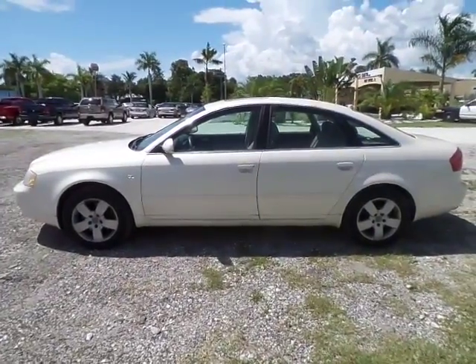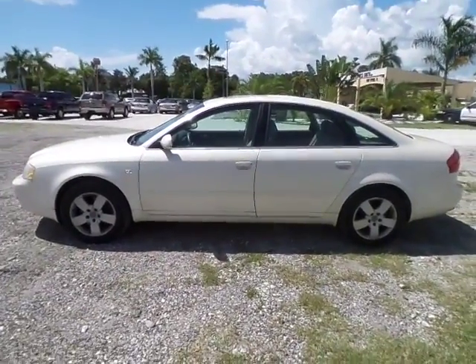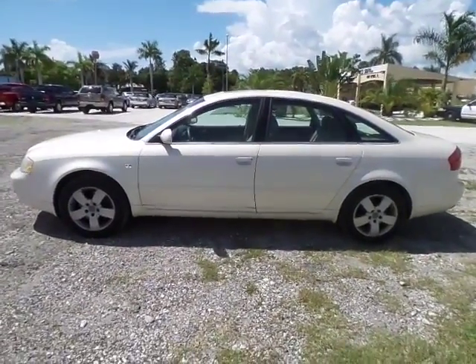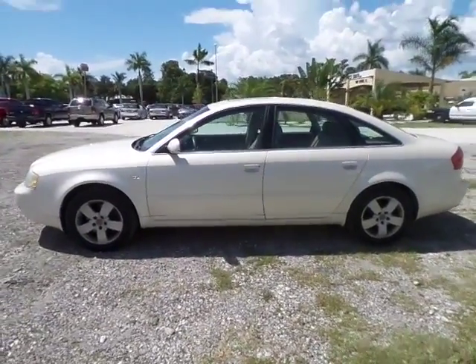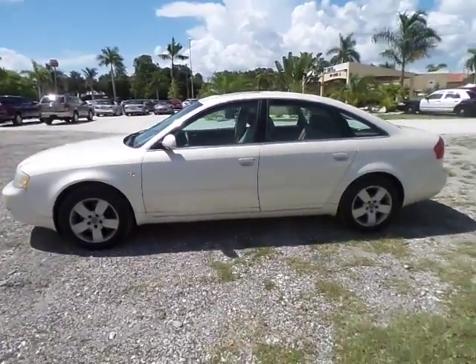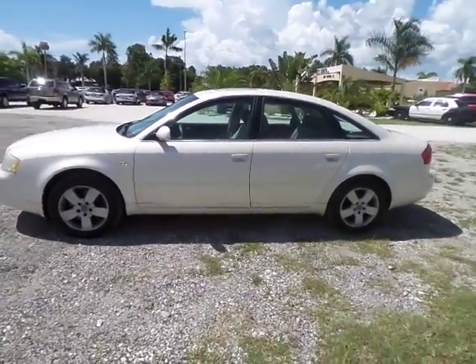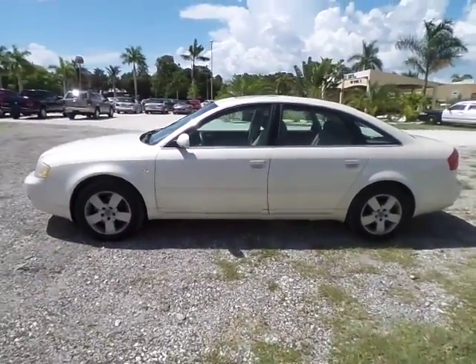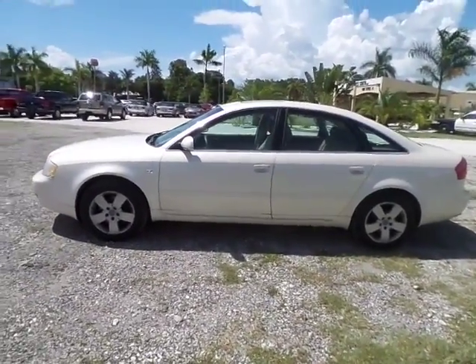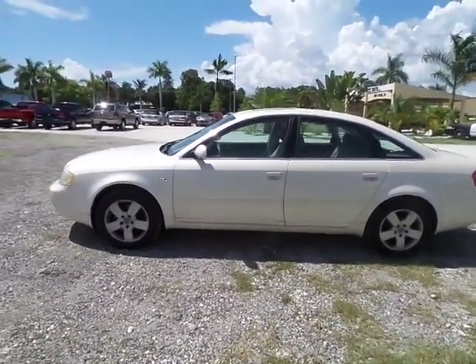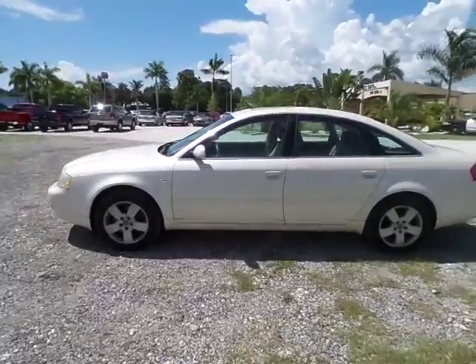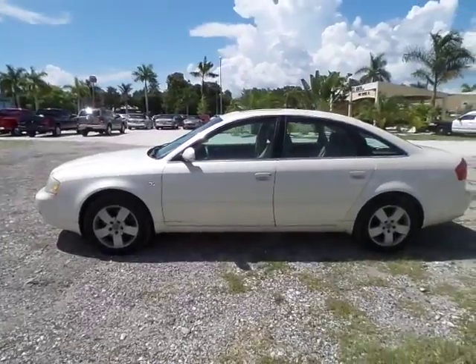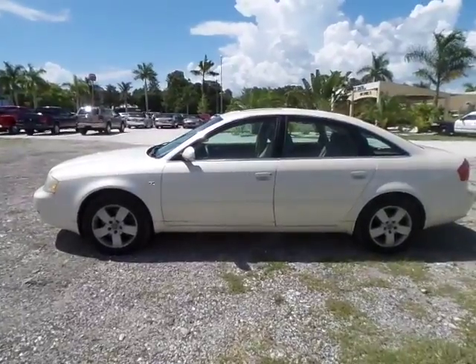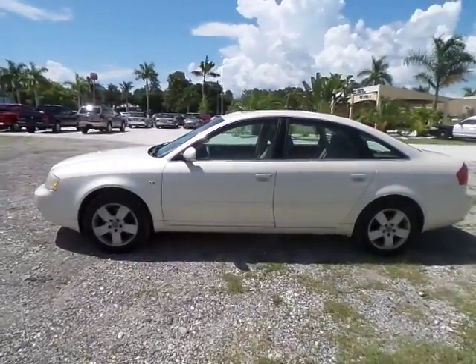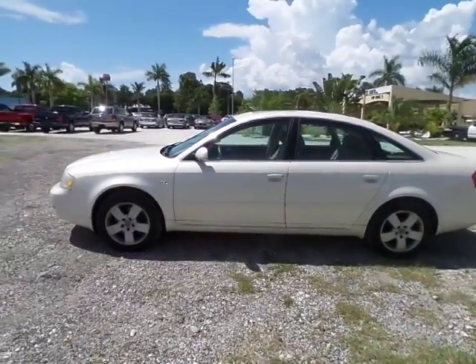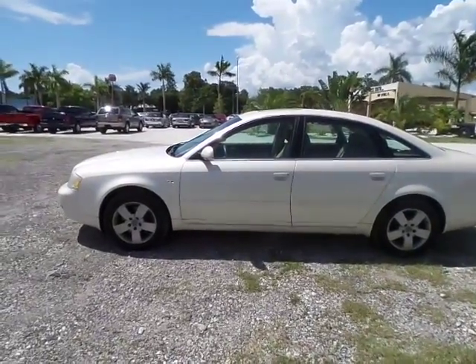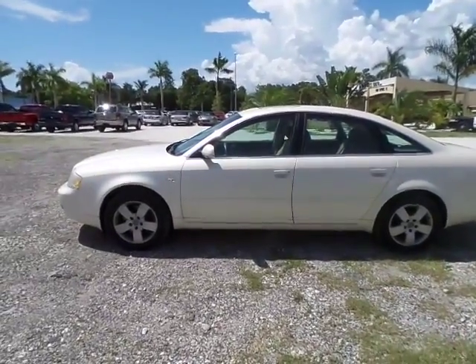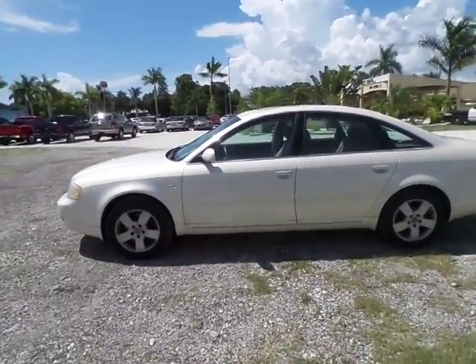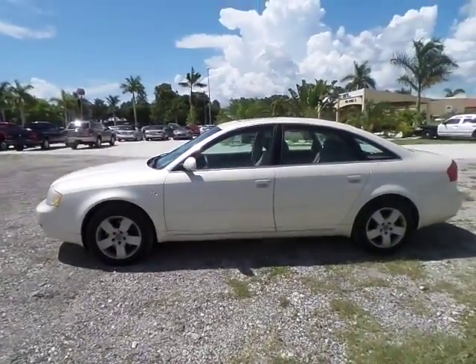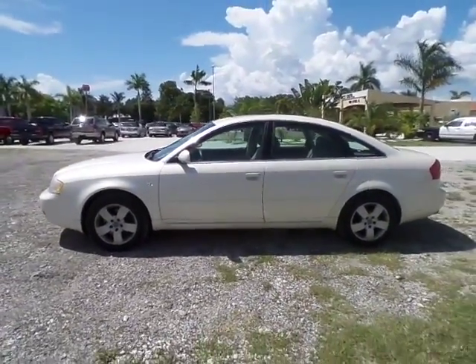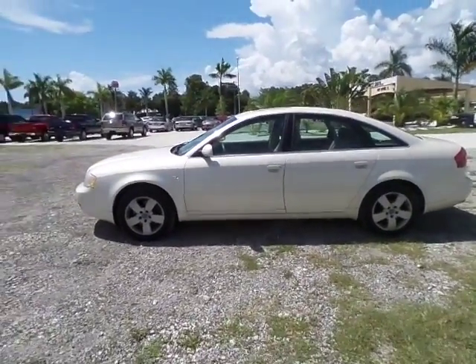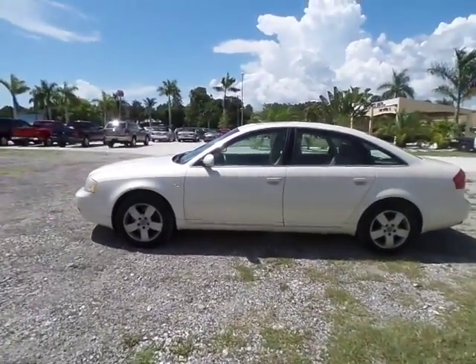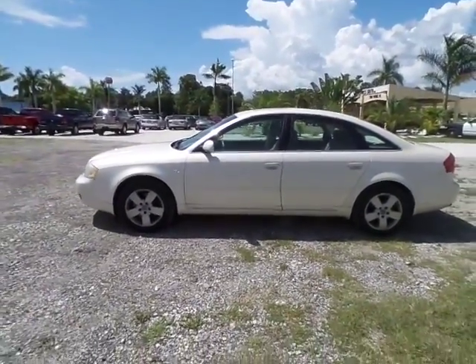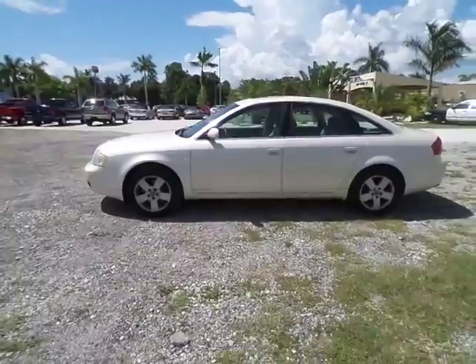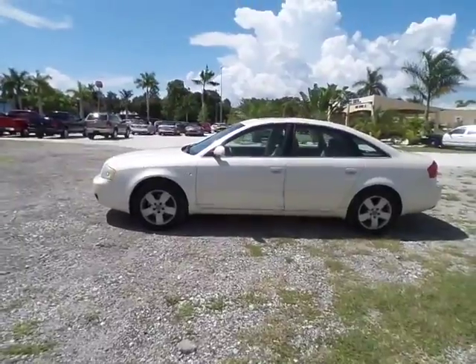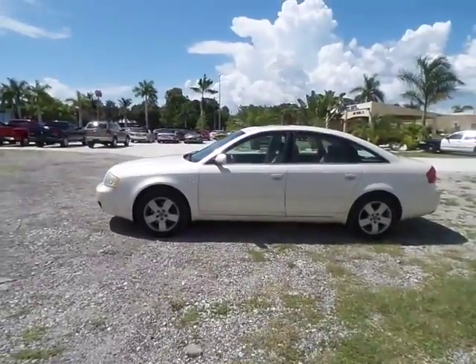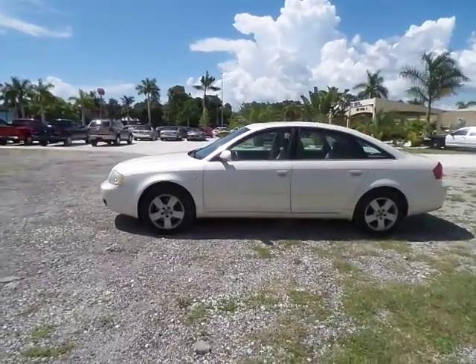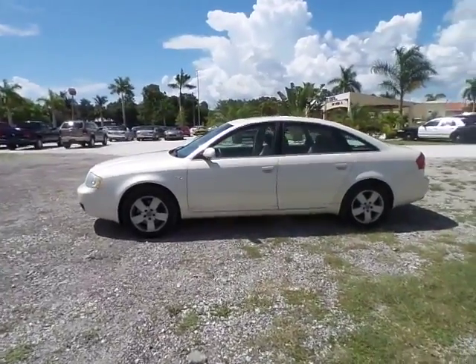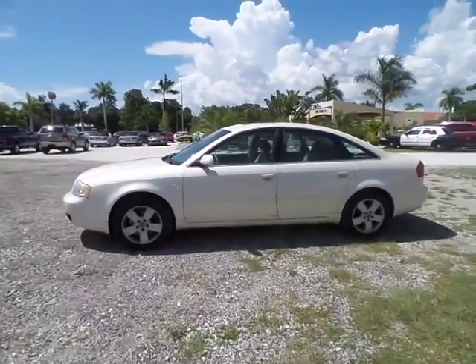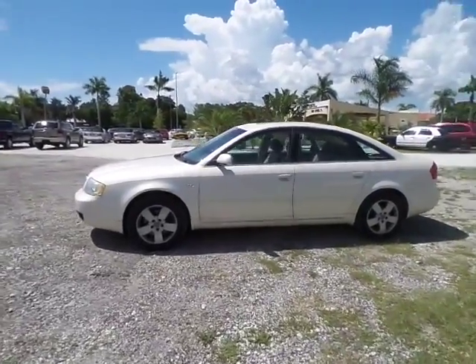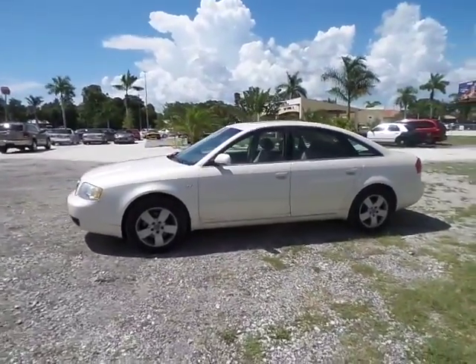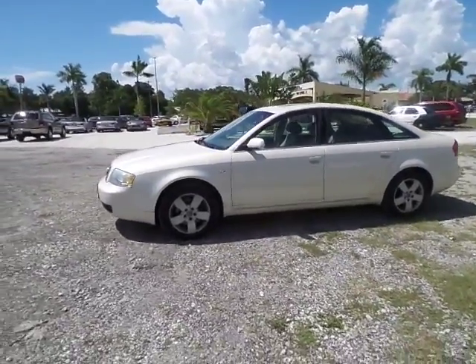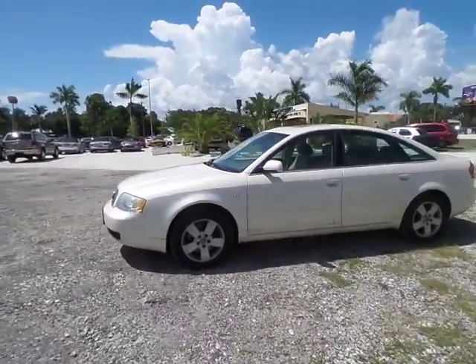Hey folks, my name is Austin. I'm here with Southwest Florida Auto and today I'm doing the video walk-around for our 2004 Audi A6. This is the 3.0 model, non-turbo, and it is four-wheel drive.